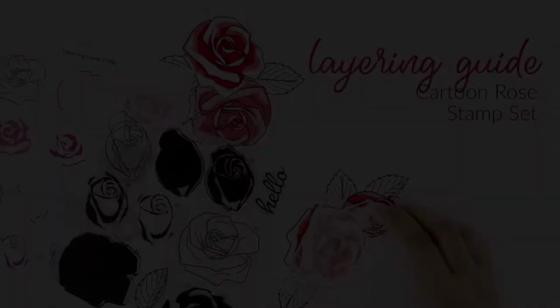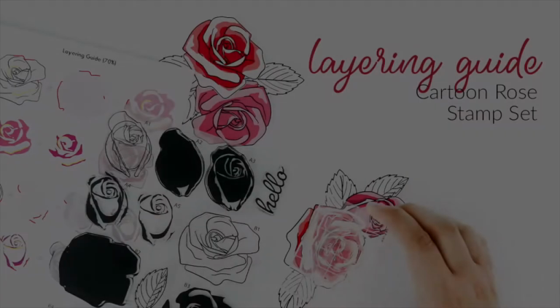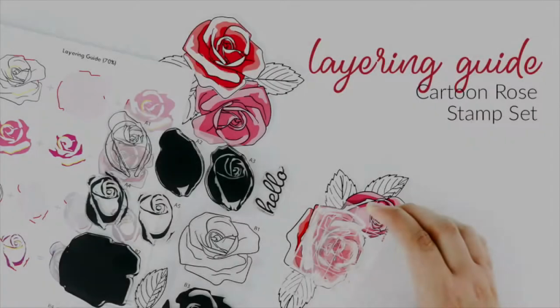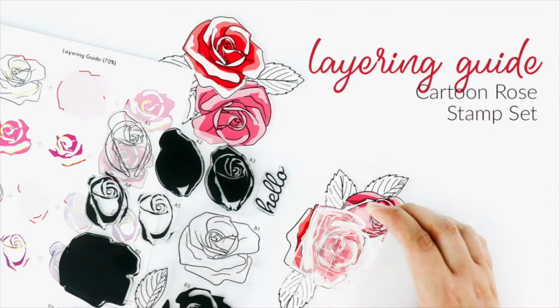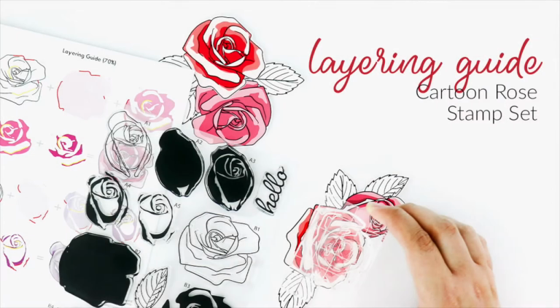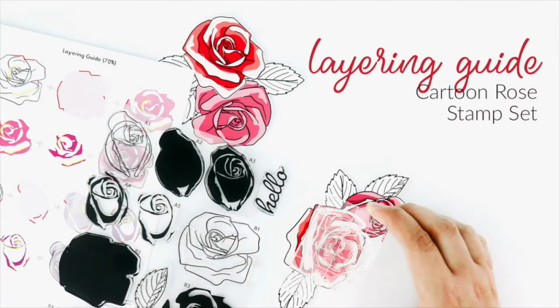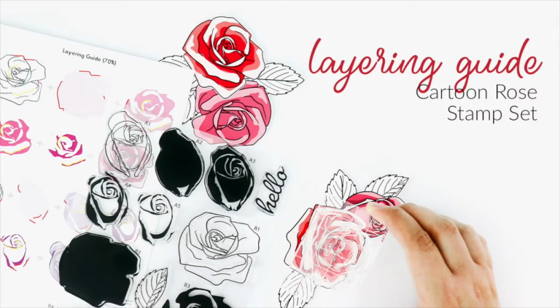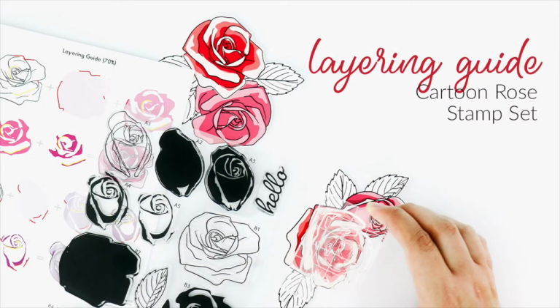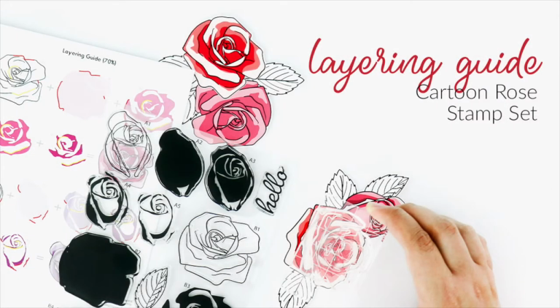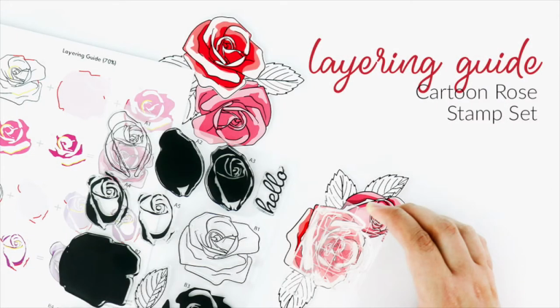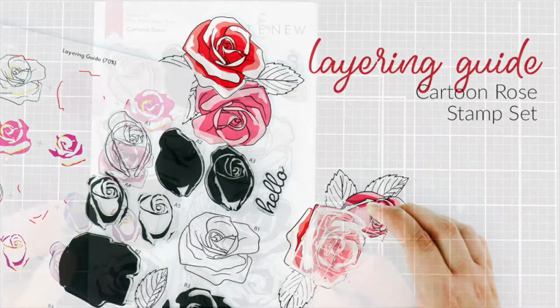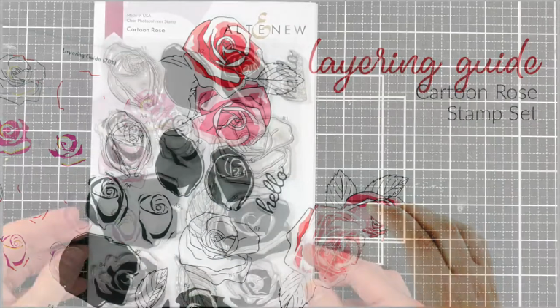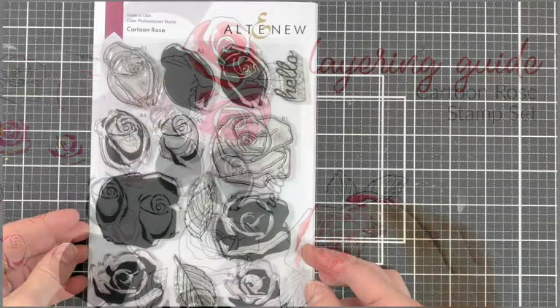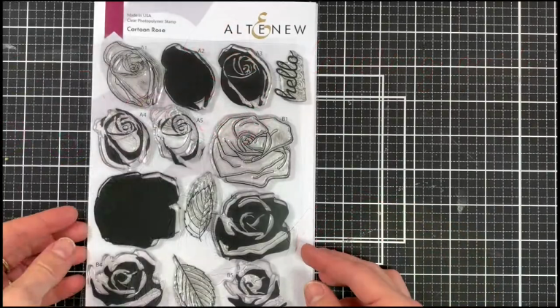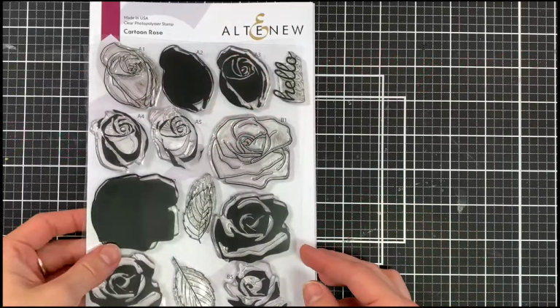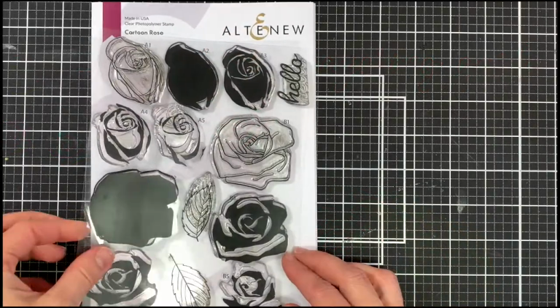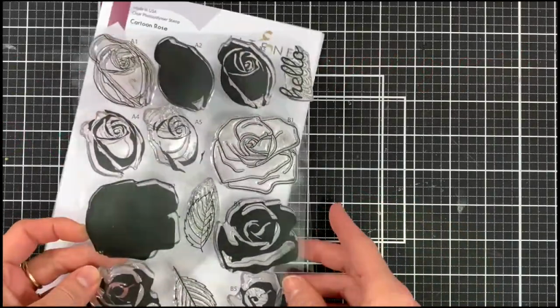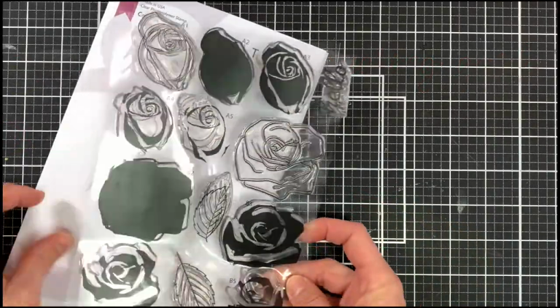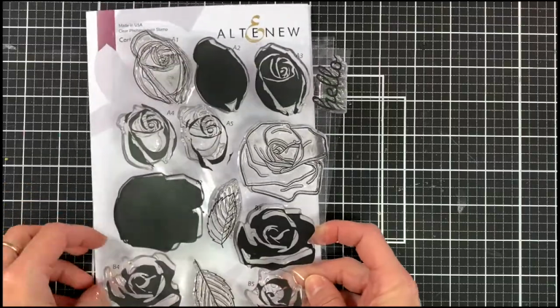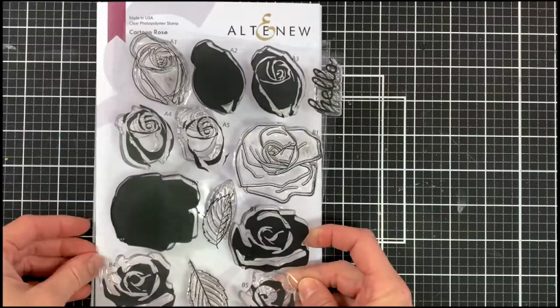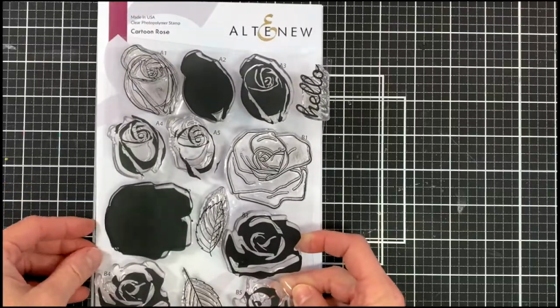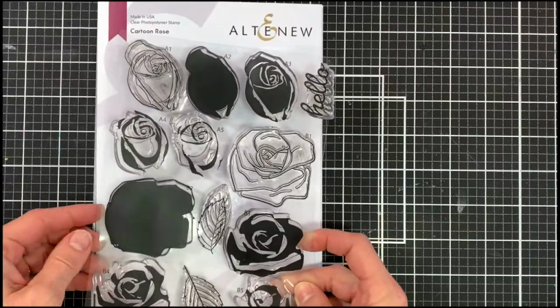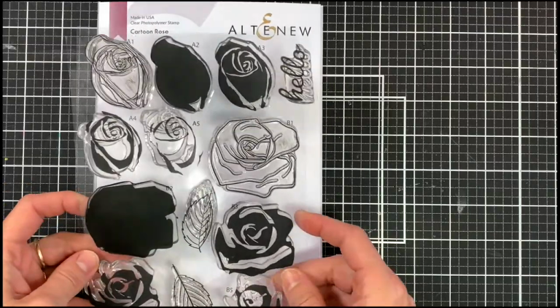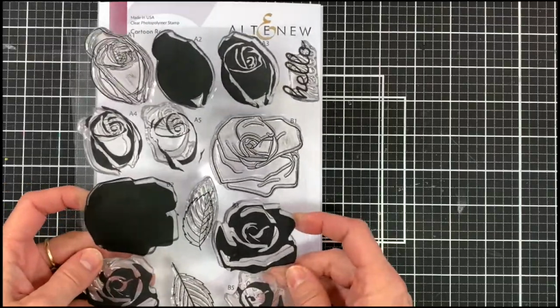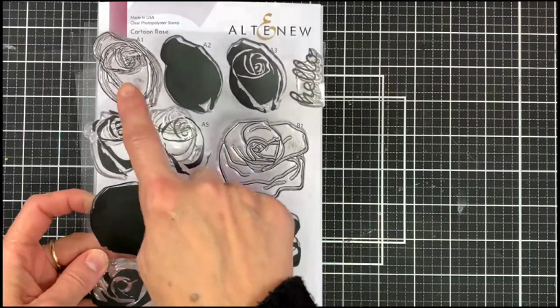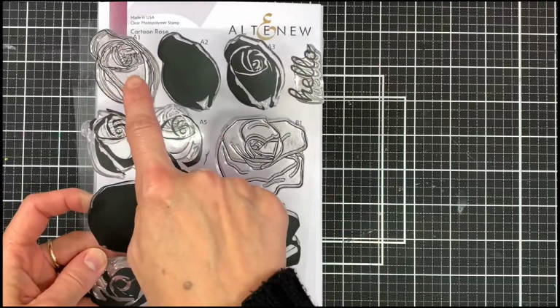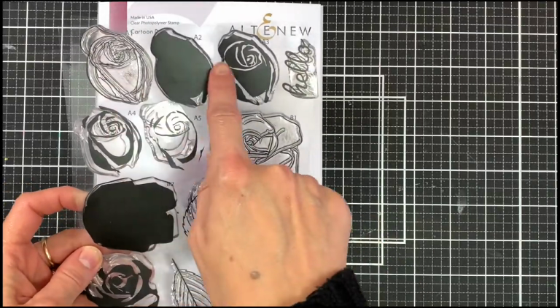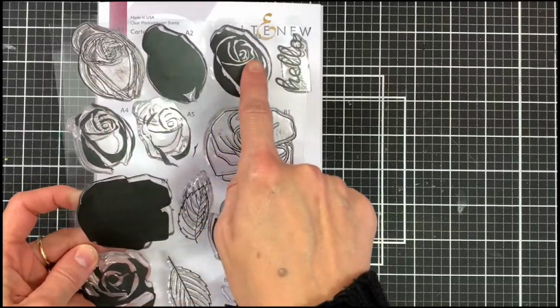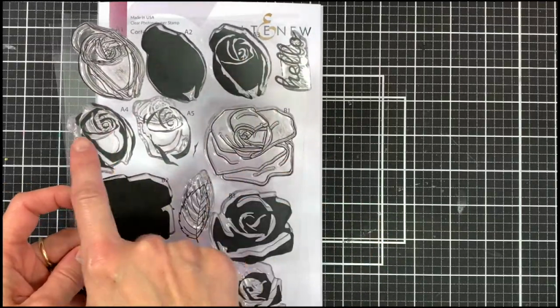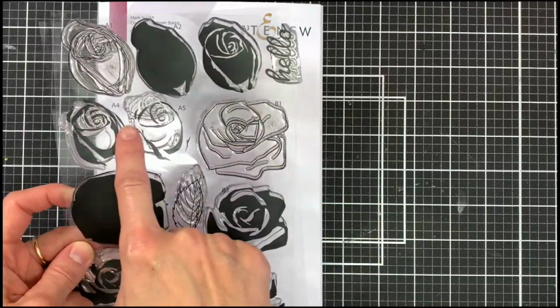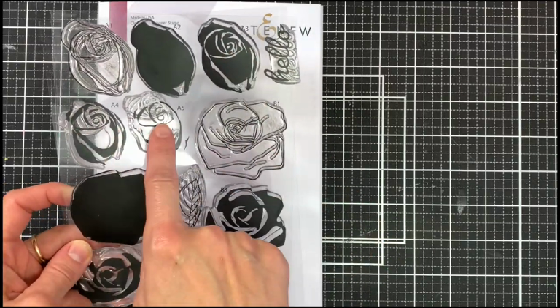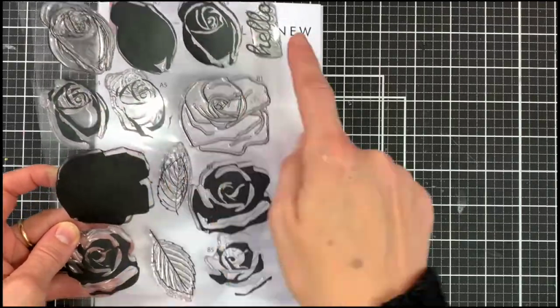Hello everyone, this is Lilith from Altenew. Thank you for joining me. In this video I will walk you through how you can layer the images from the cartoon rose stamp set.